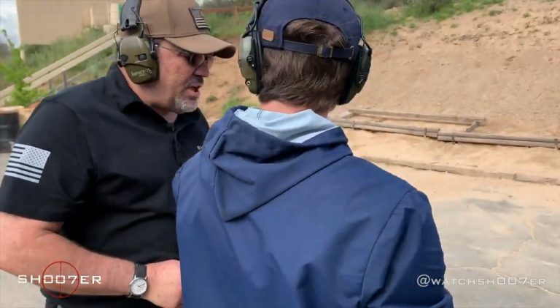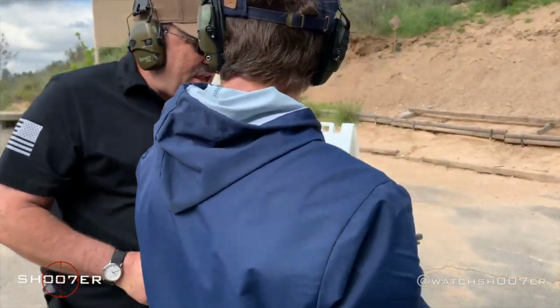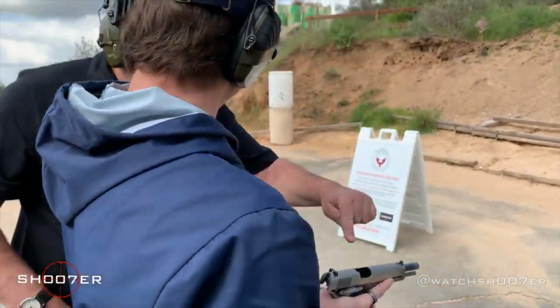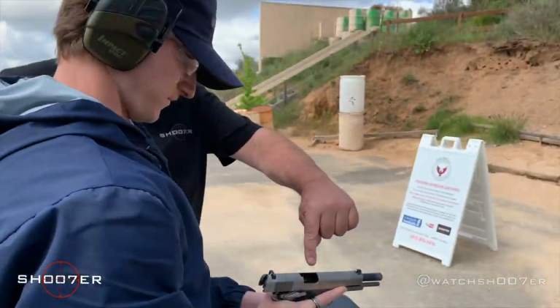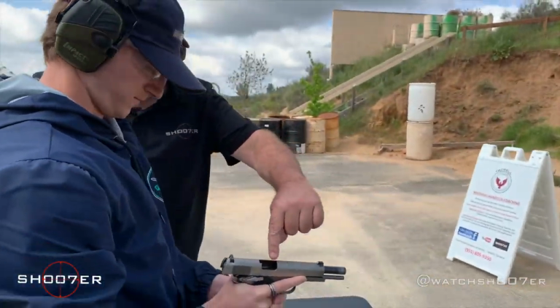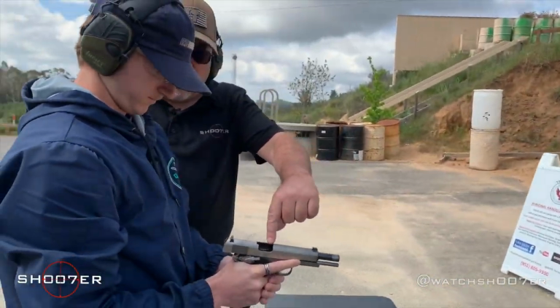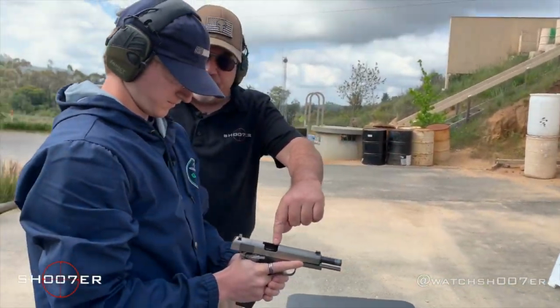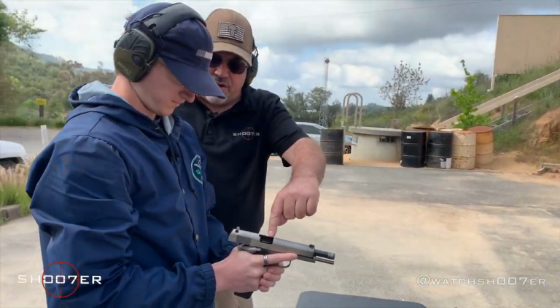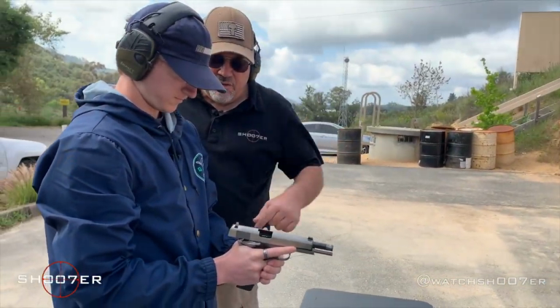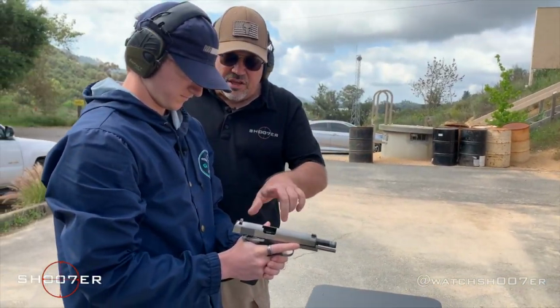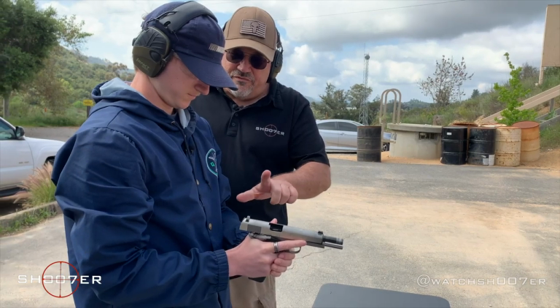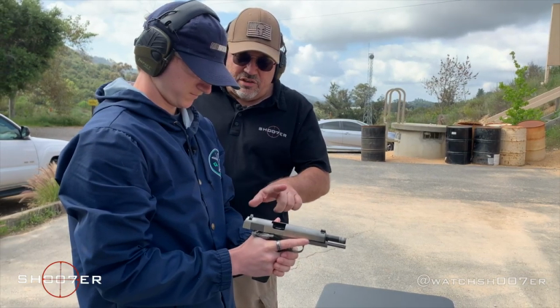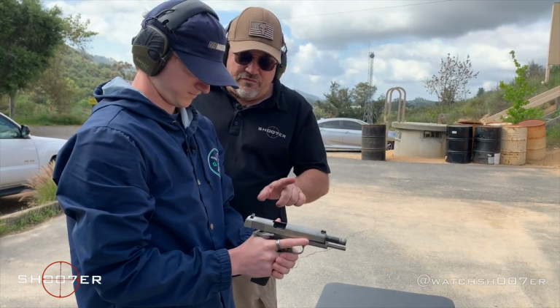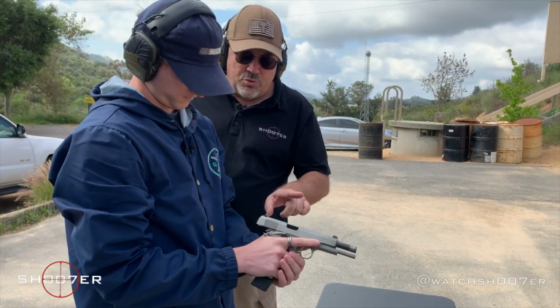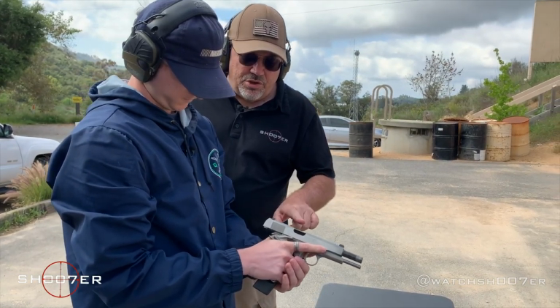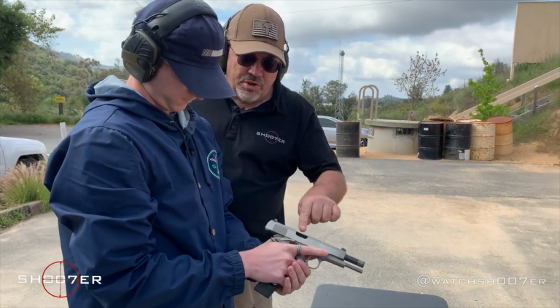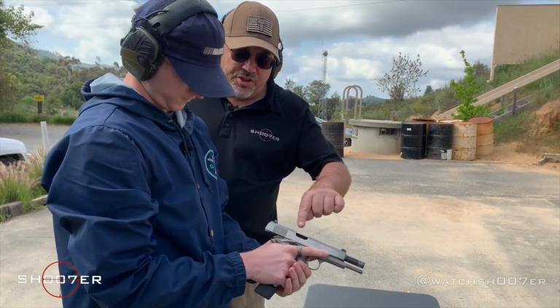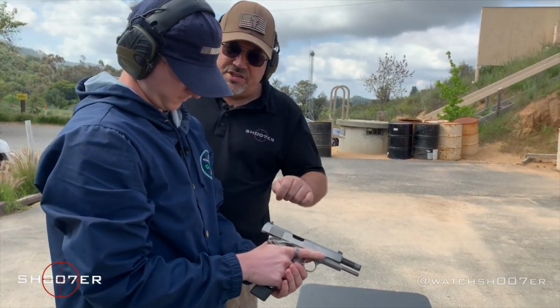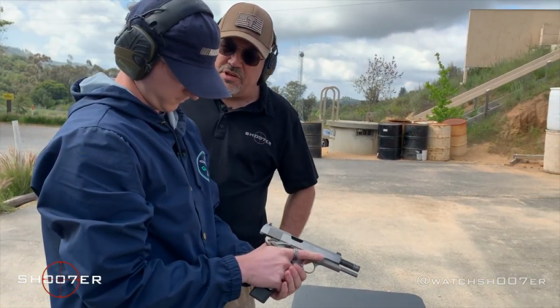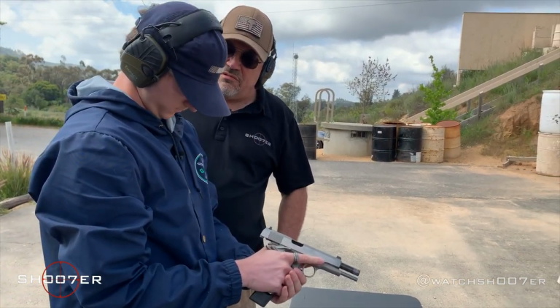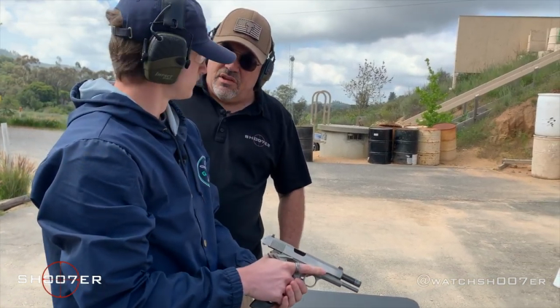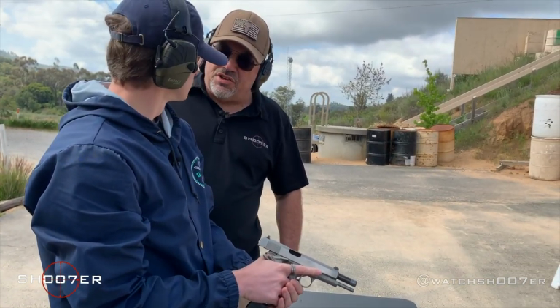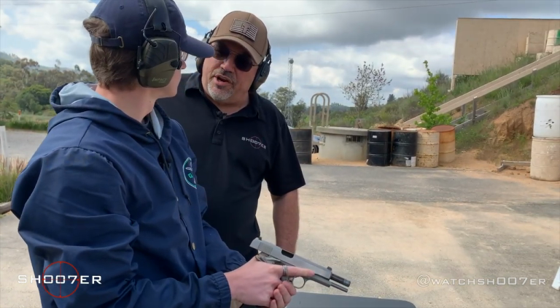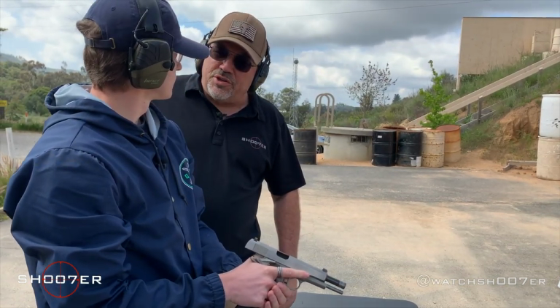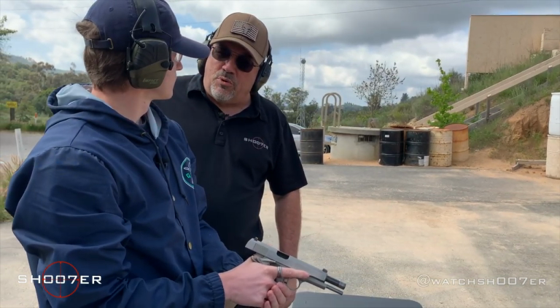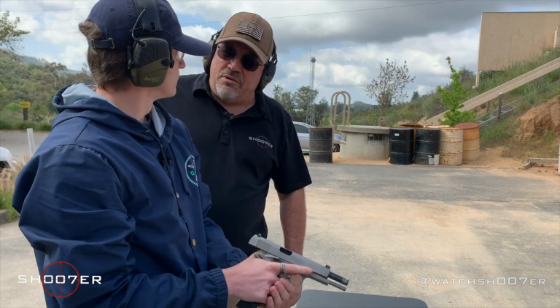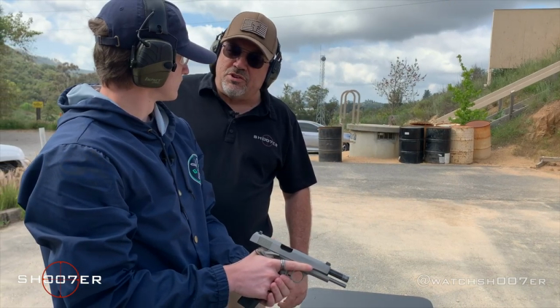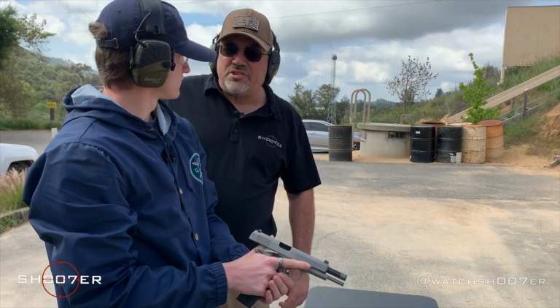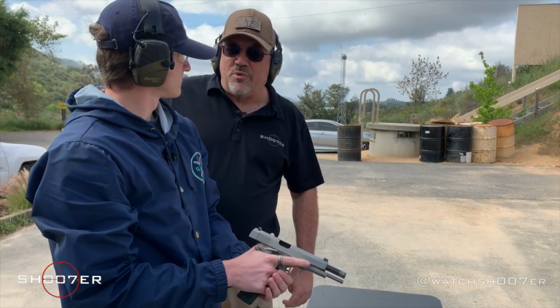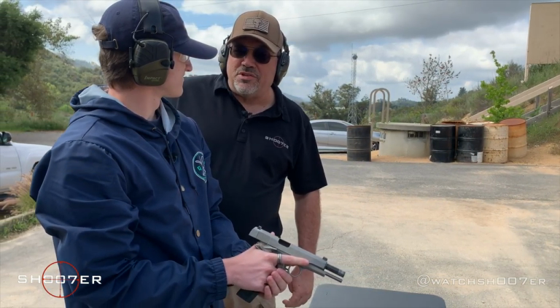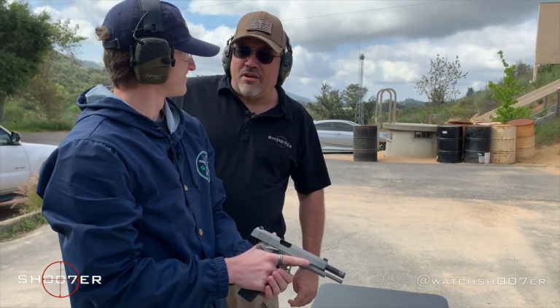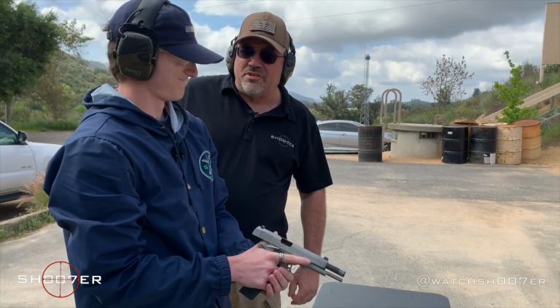The gun's empty, the slide locked to the rear. That gives you a good visual clue that the gun's empty and it's hungry and wants more. It's always sad when it runs out.